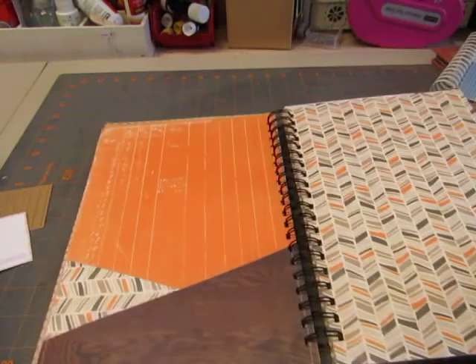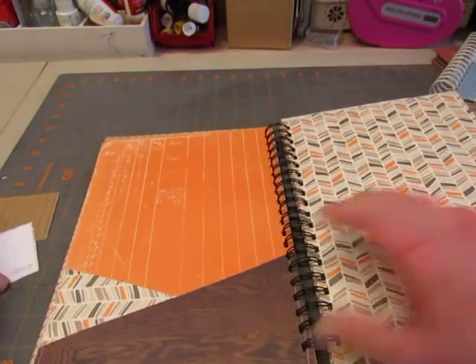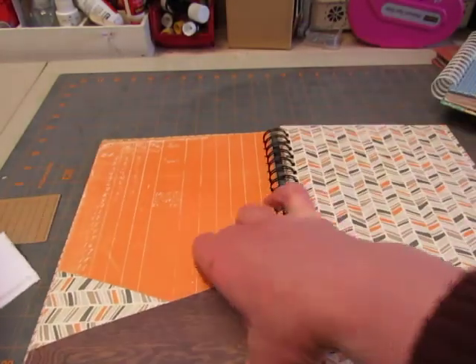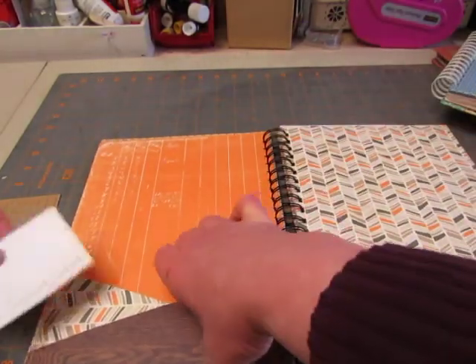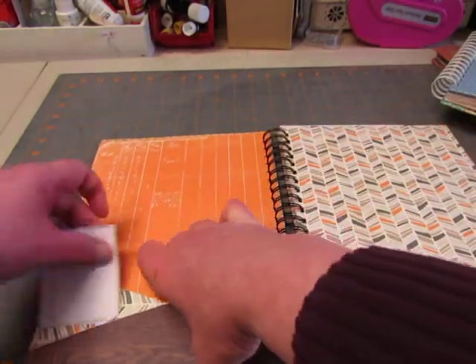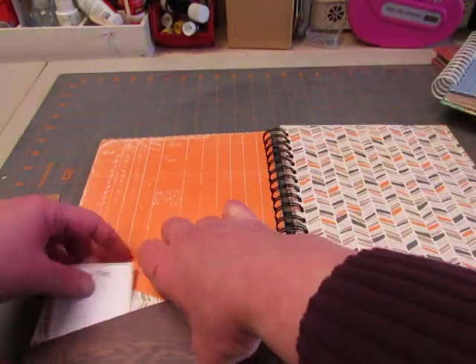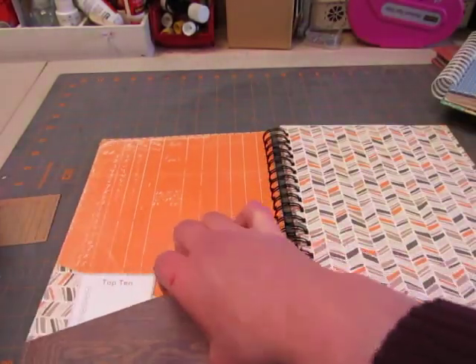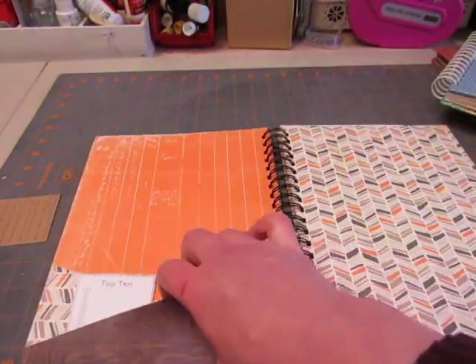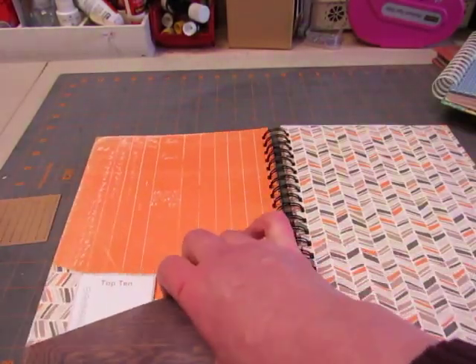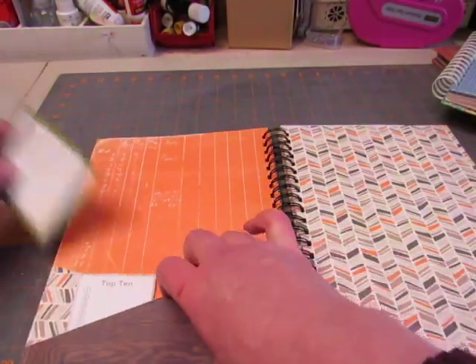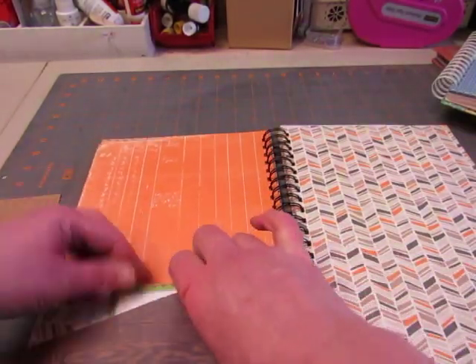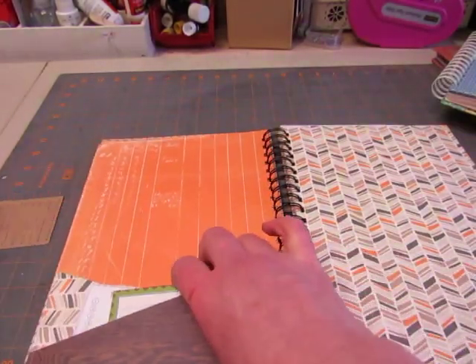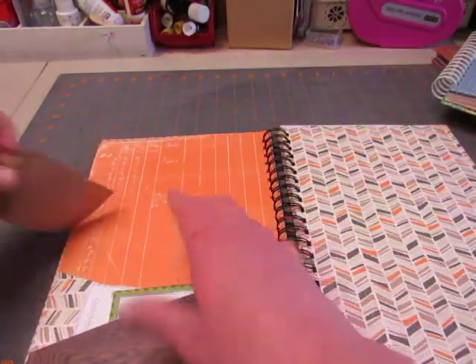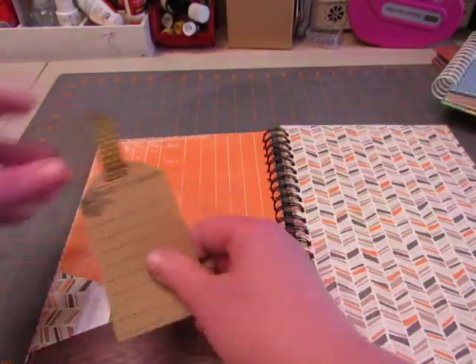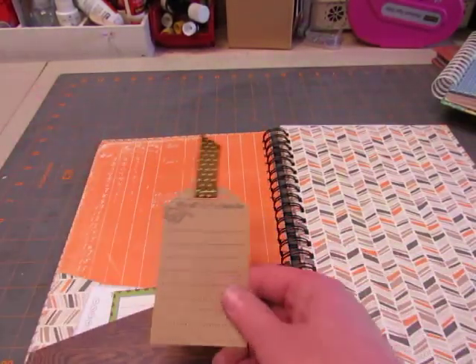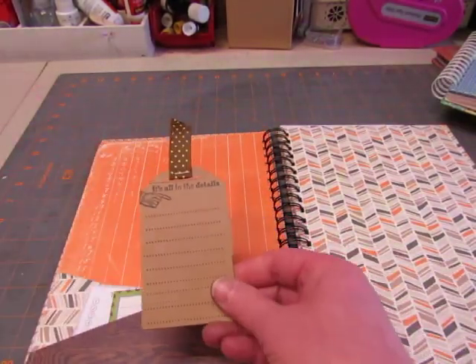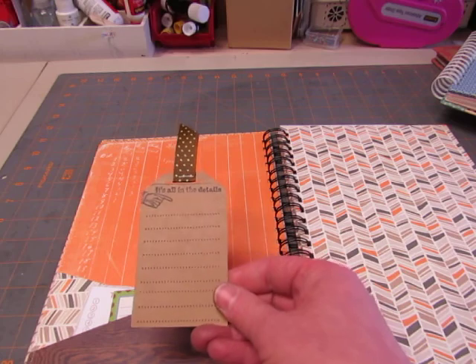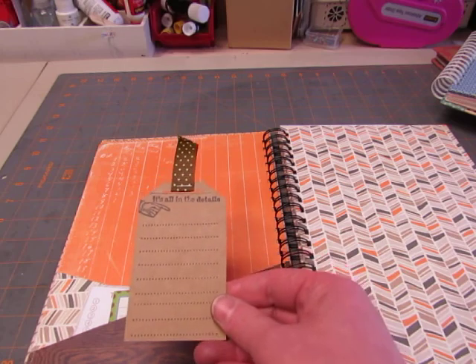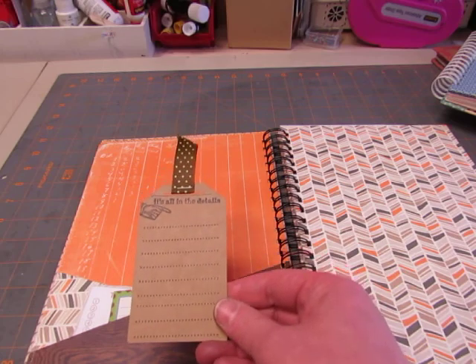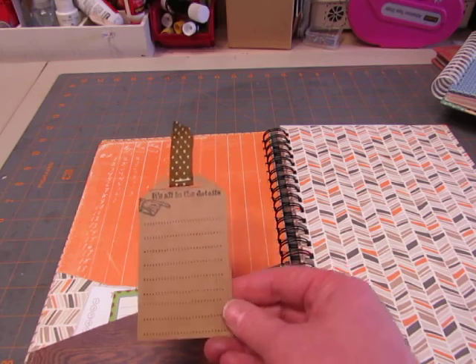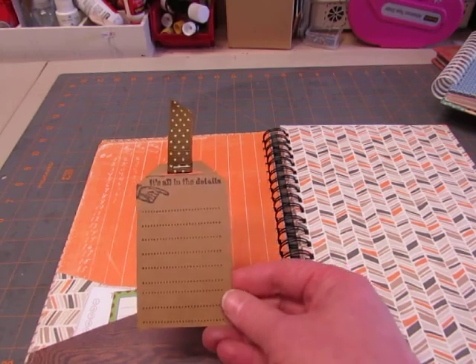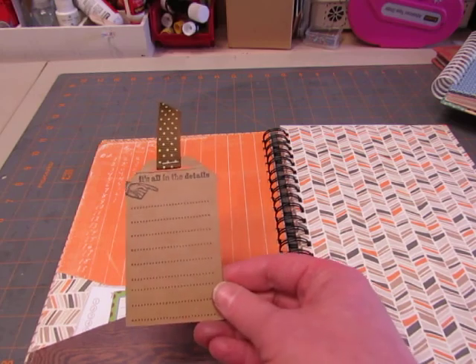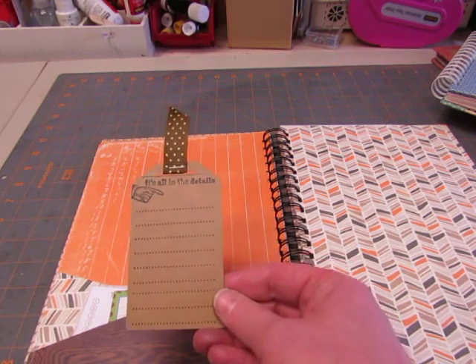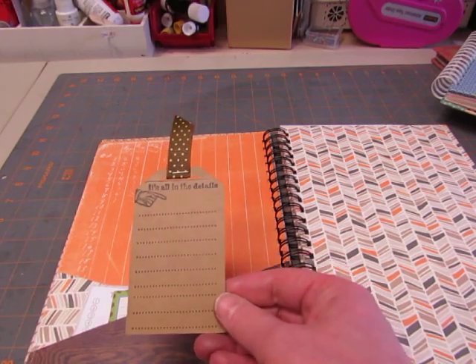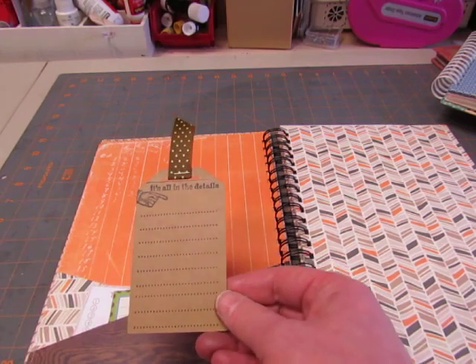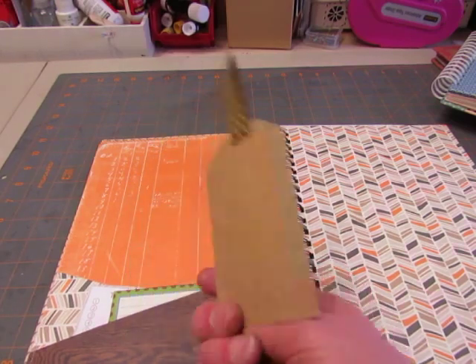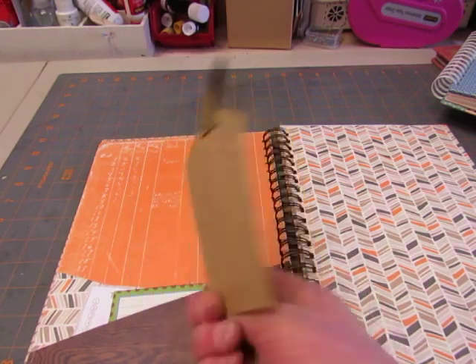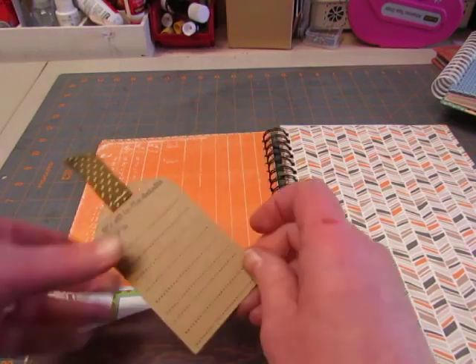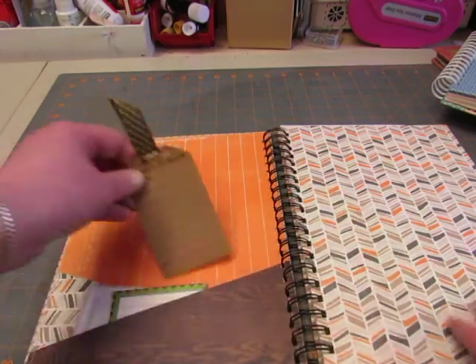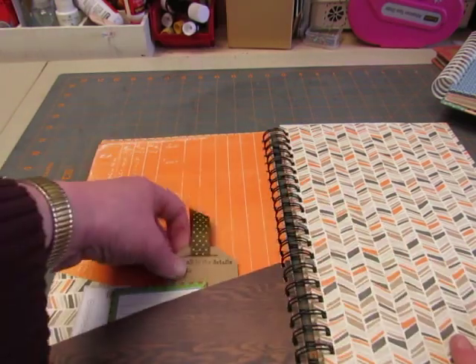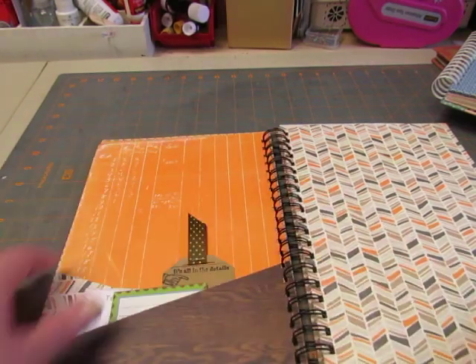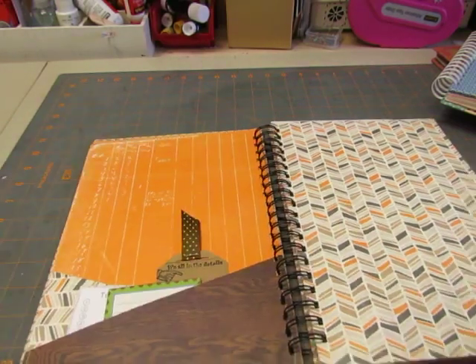So I put in some journaling cards. This is a tag cut from the Cricut, and I stamped journaling lines — it says 'It's All in the Details.' Put a ribbon in there.